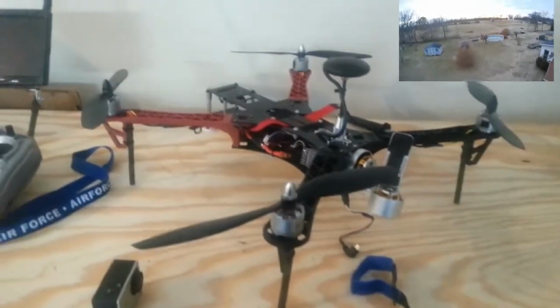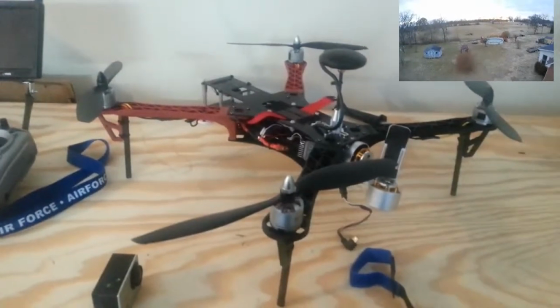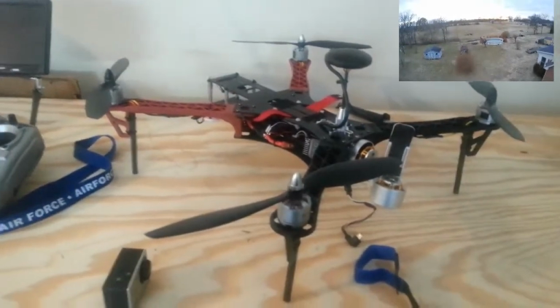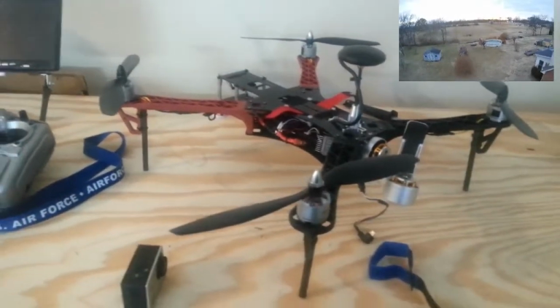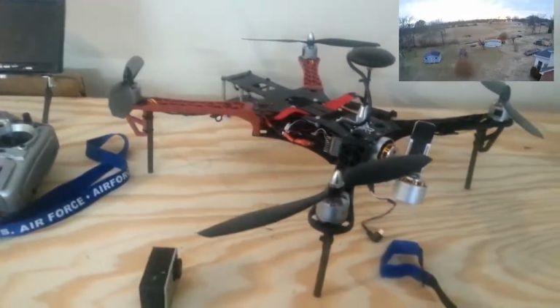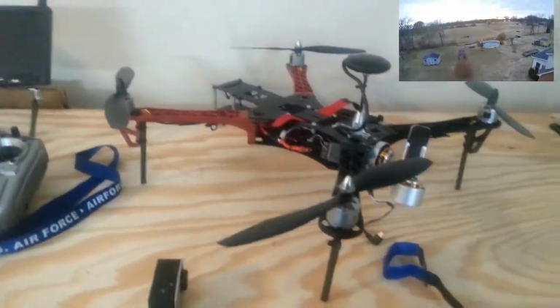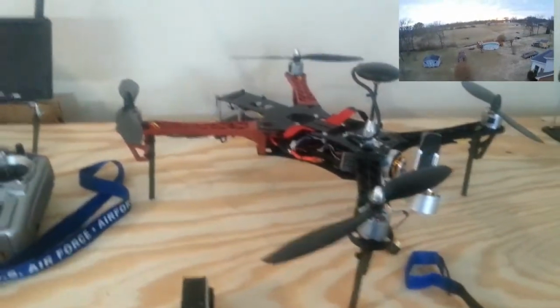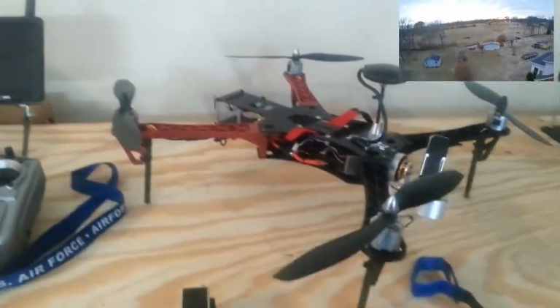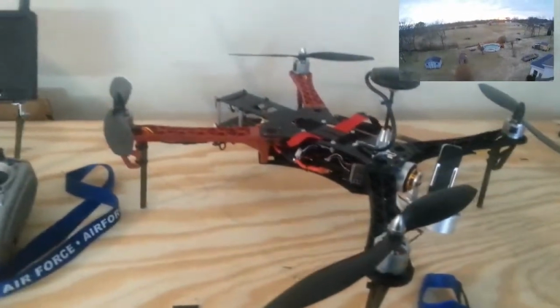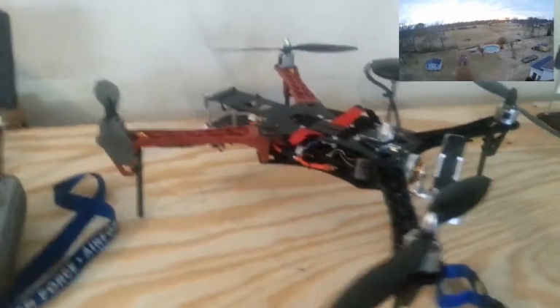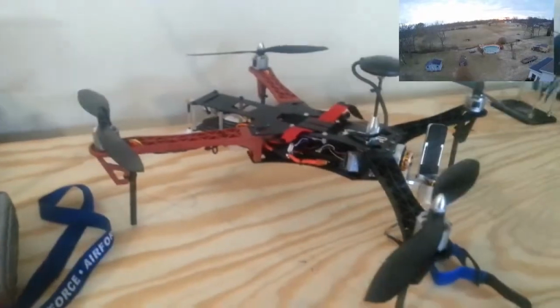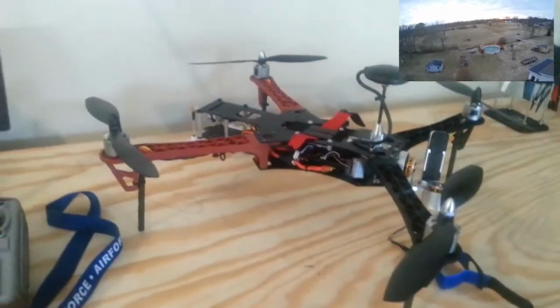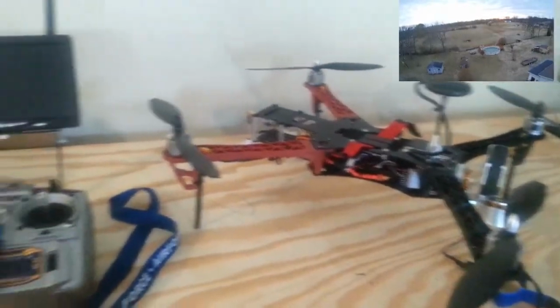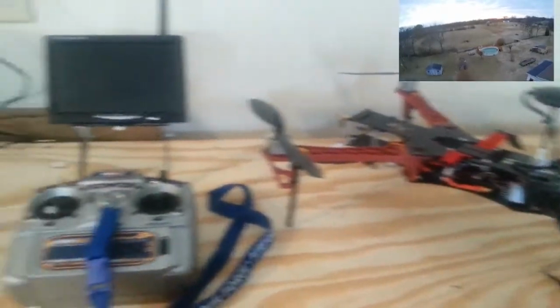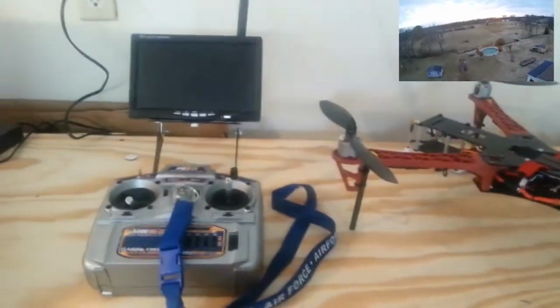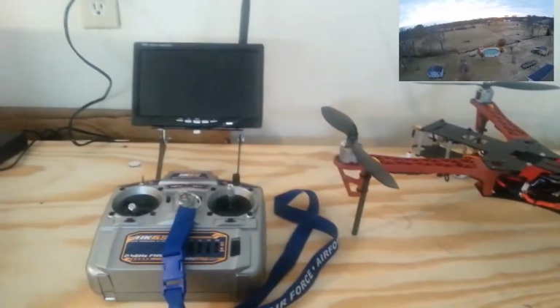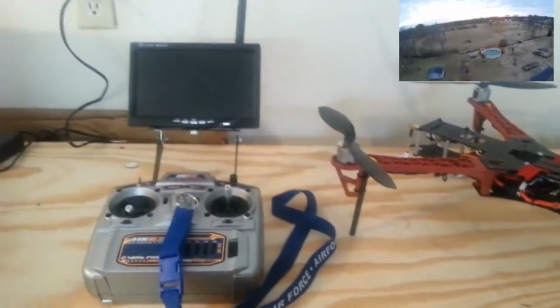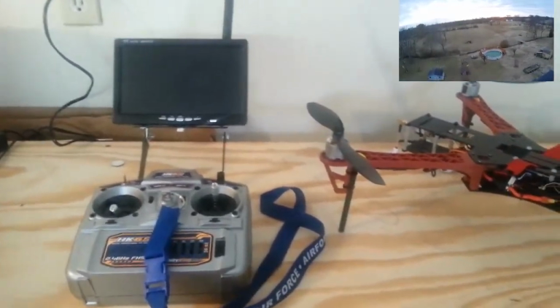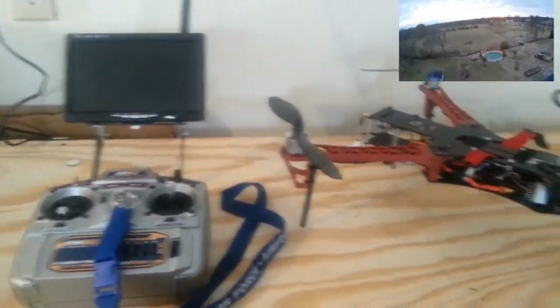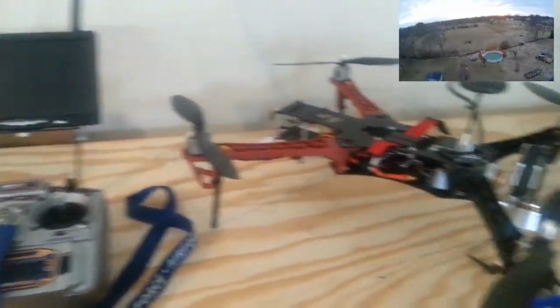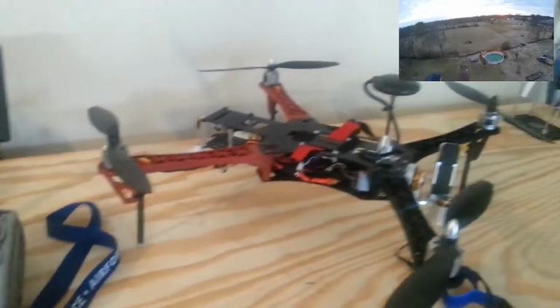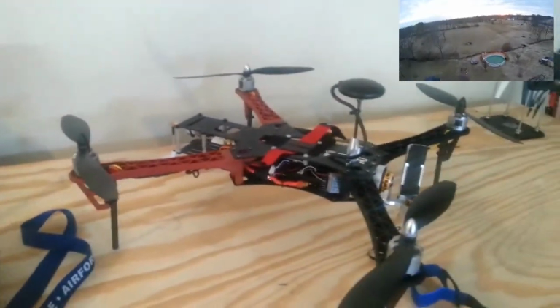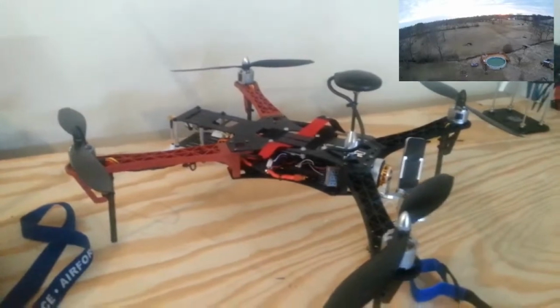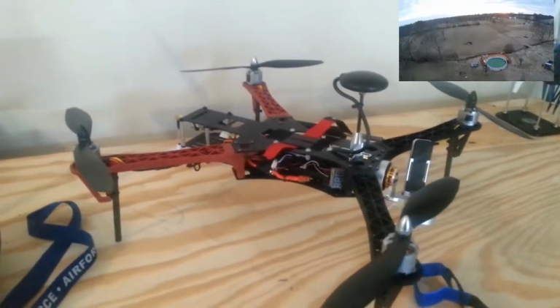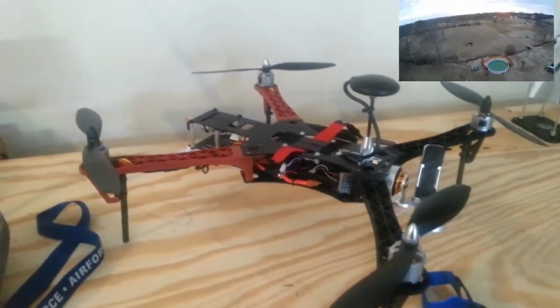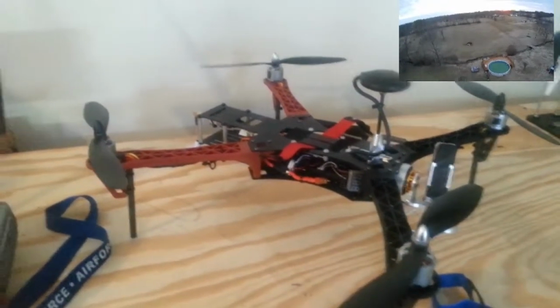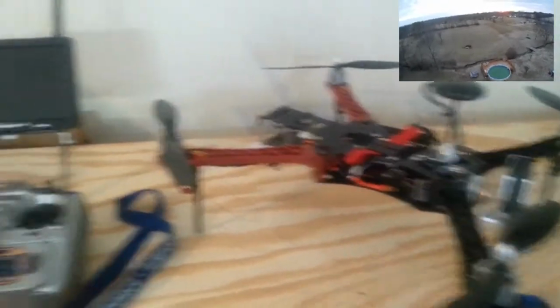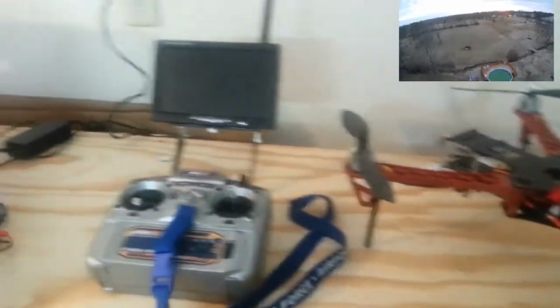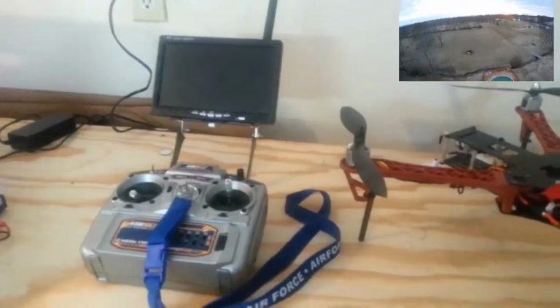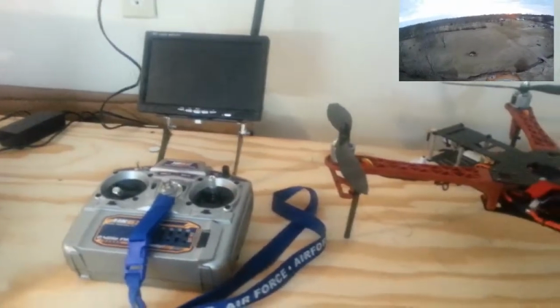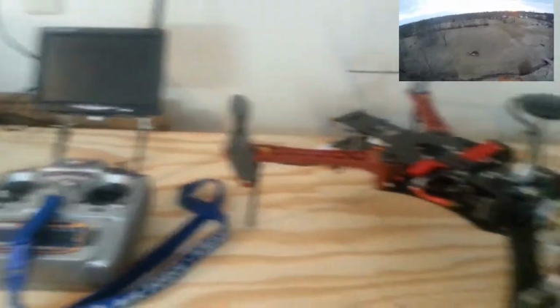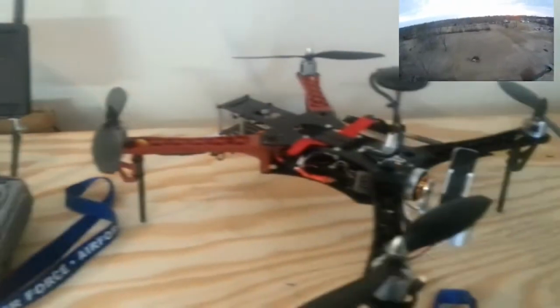I'm going to attempt to do a review of this FPV quadcopter 450. I've only got one hand, so I may have to set the camera down here and there just to do a couple of things.